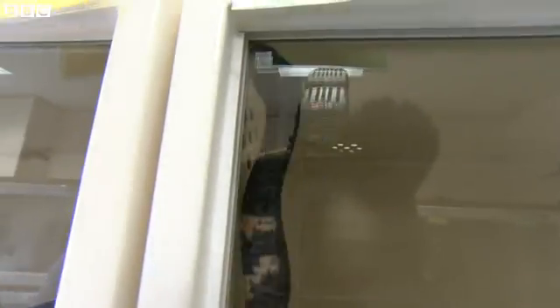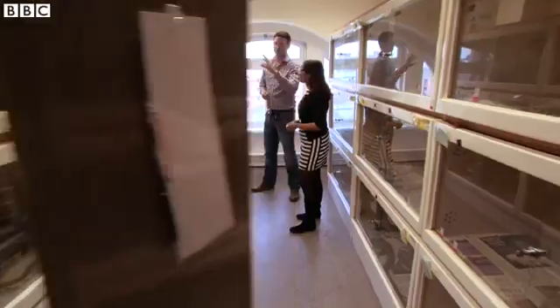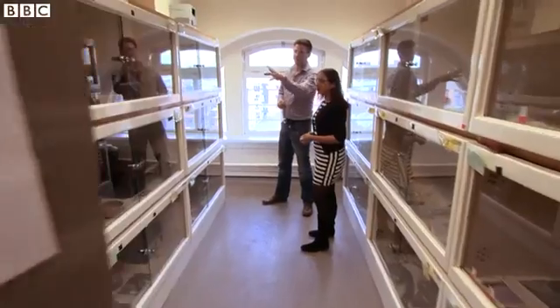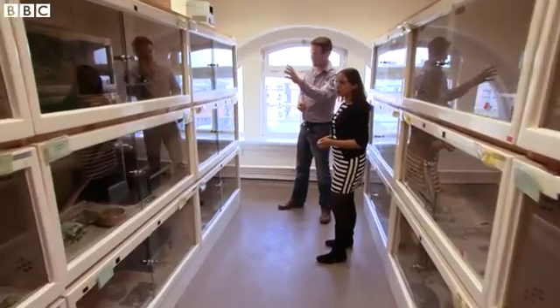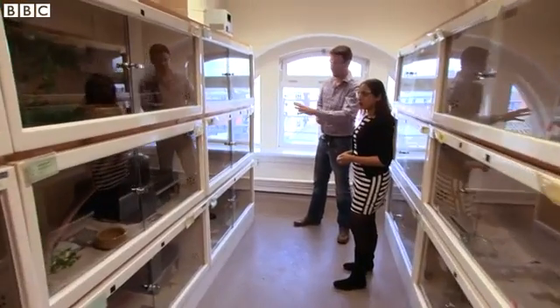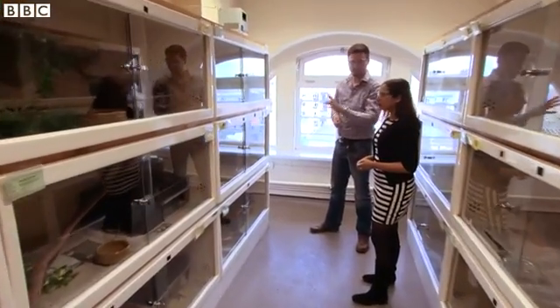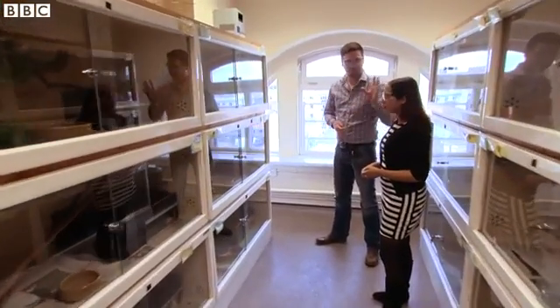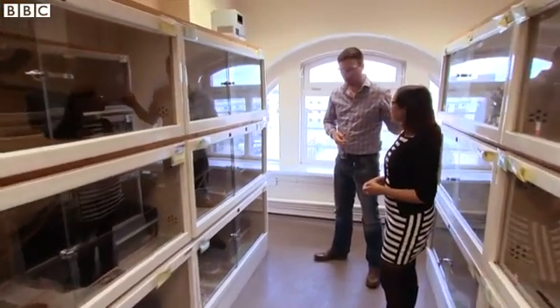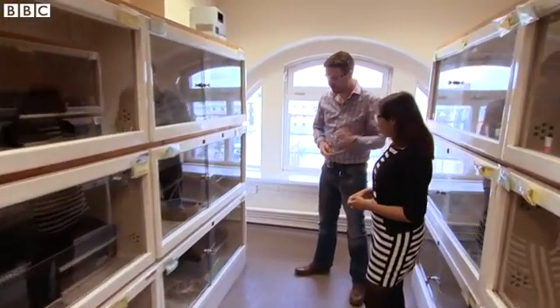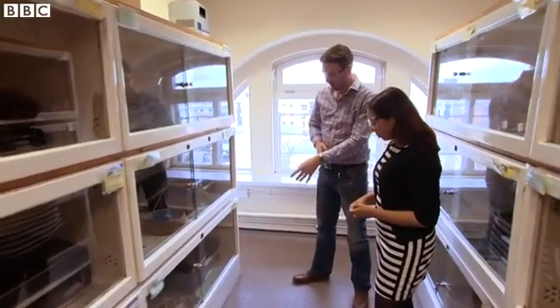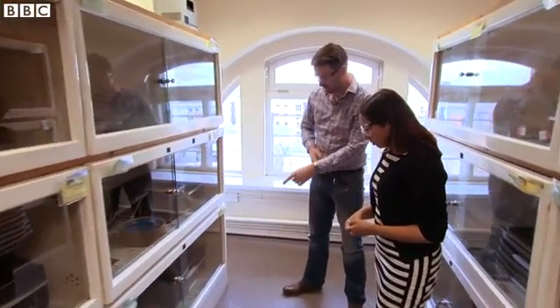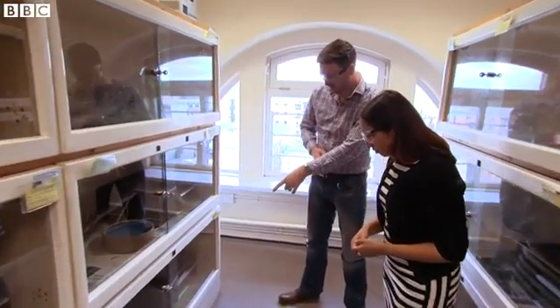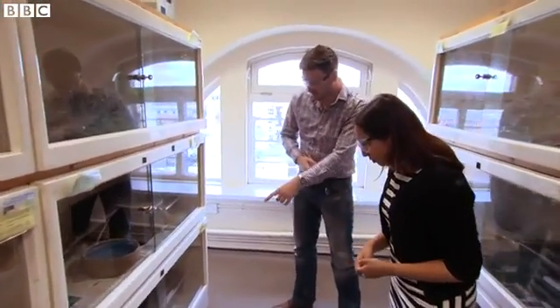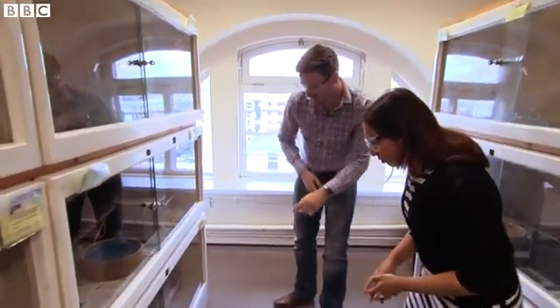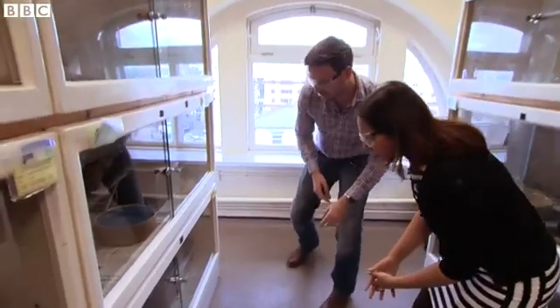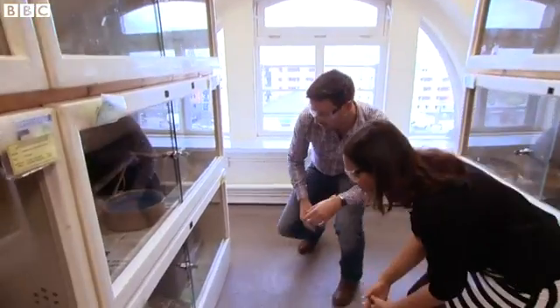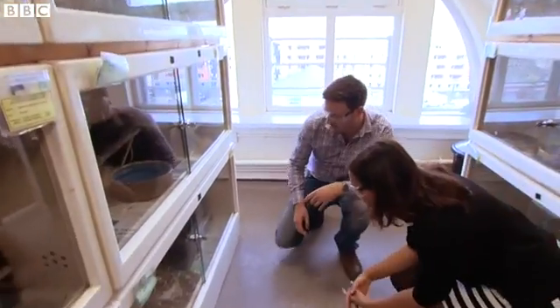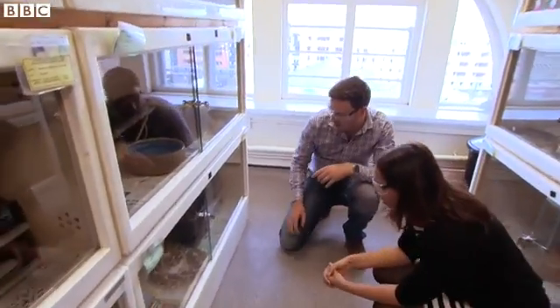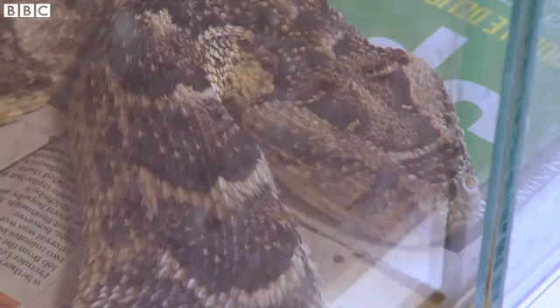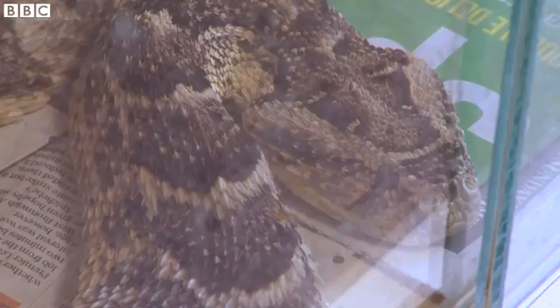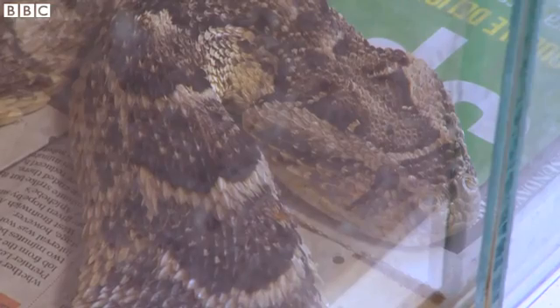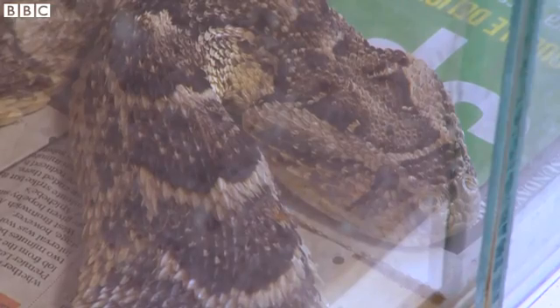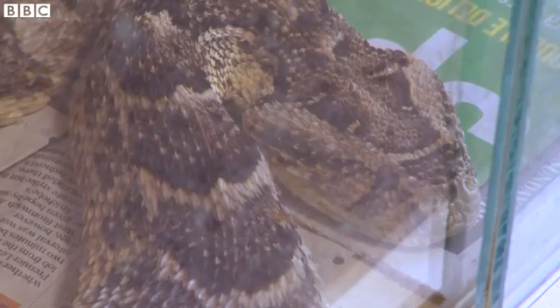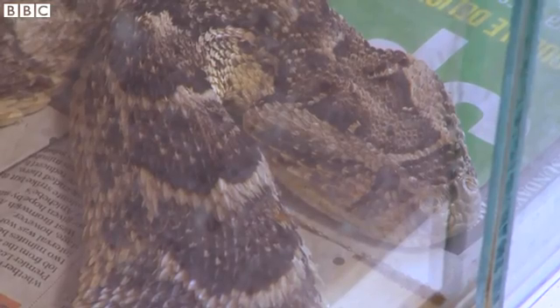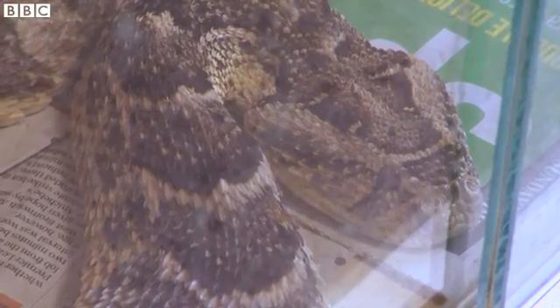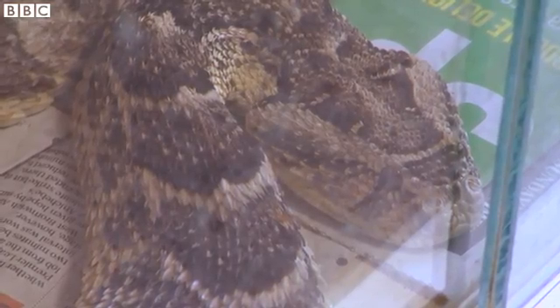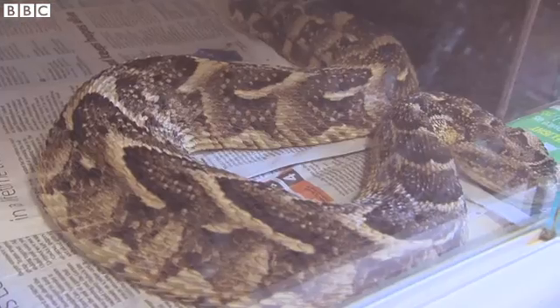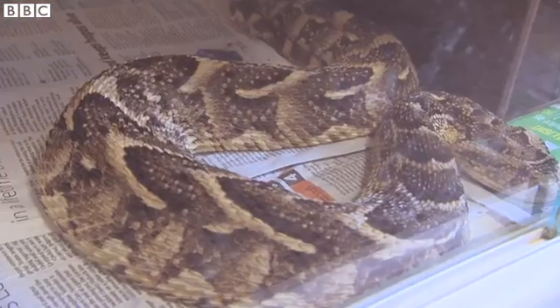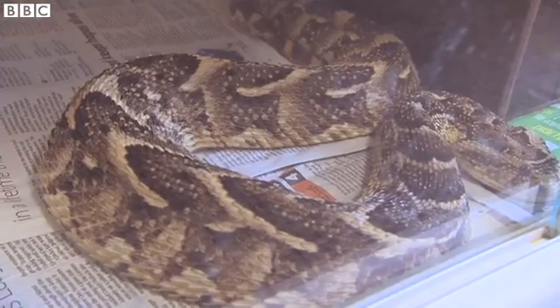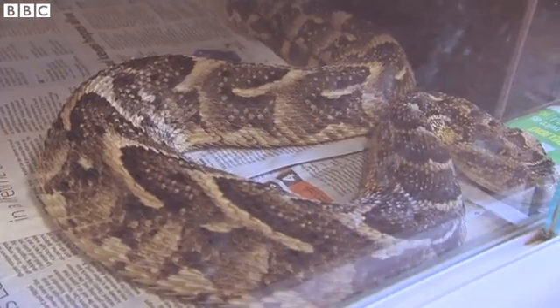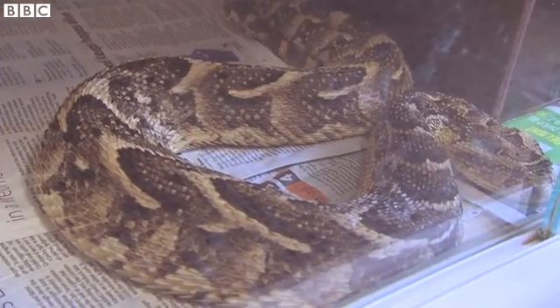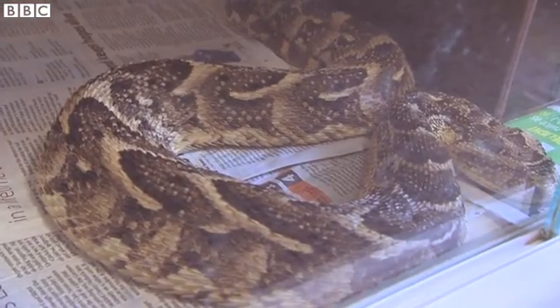We've got things like green mambas, black mambas, cobras, and also things like this puff adder down here. It's a big one. They bite and kill a lot of people in sub-Saharan Africa — these are really one of the most dangerous snakes in Africa.